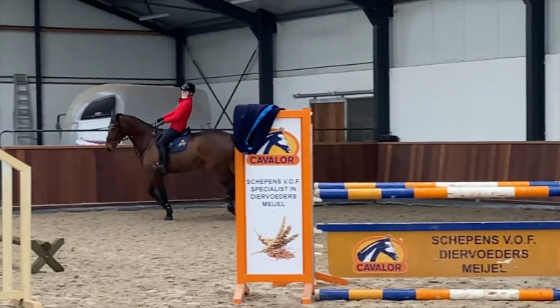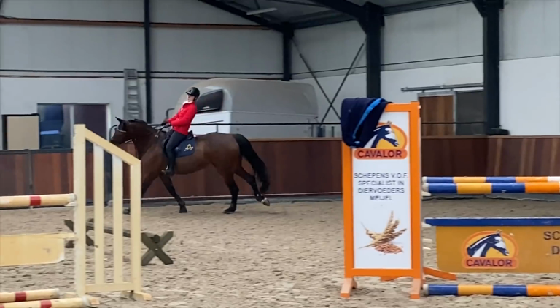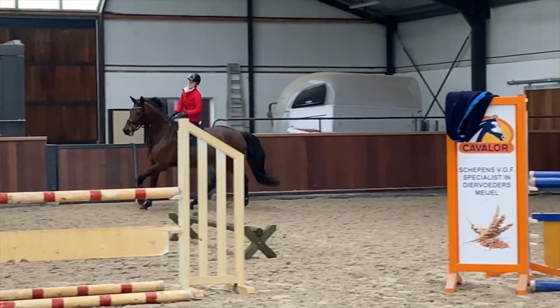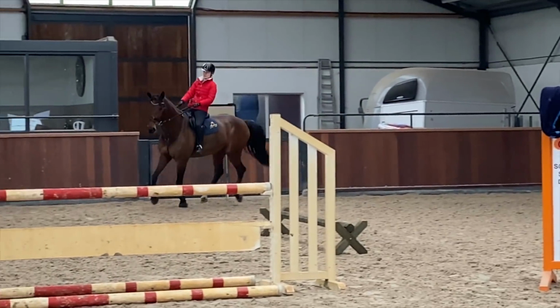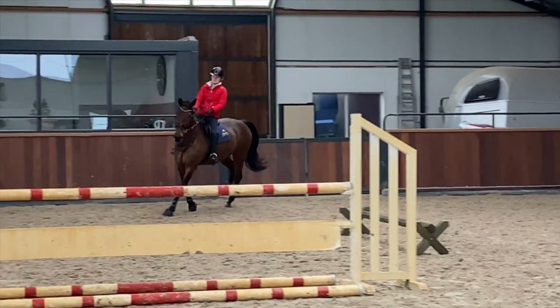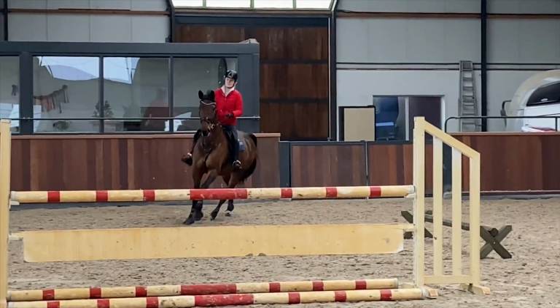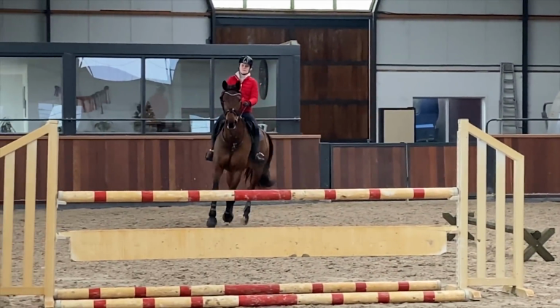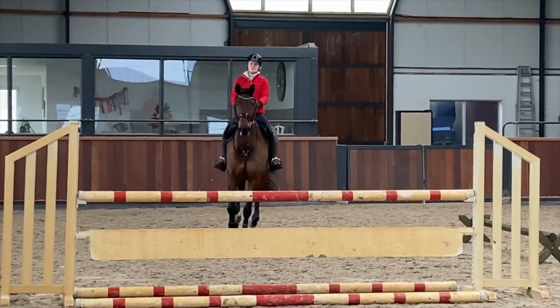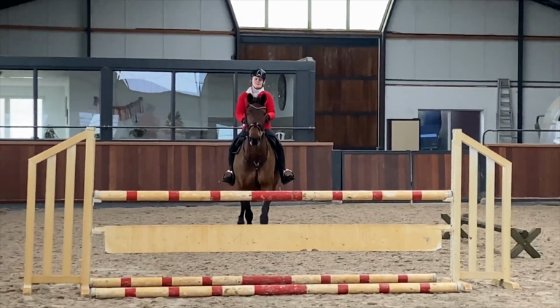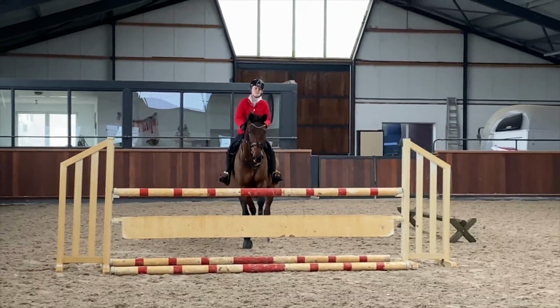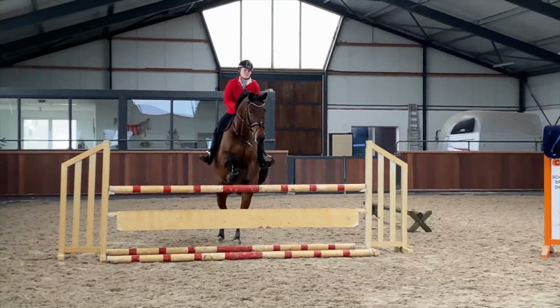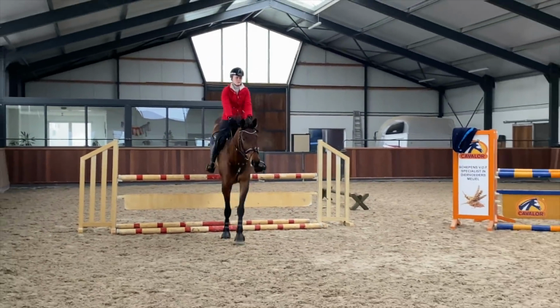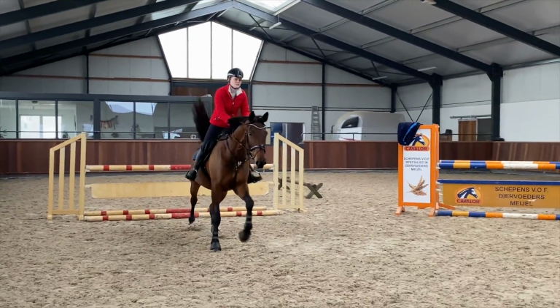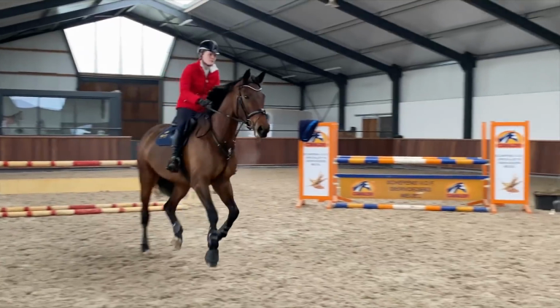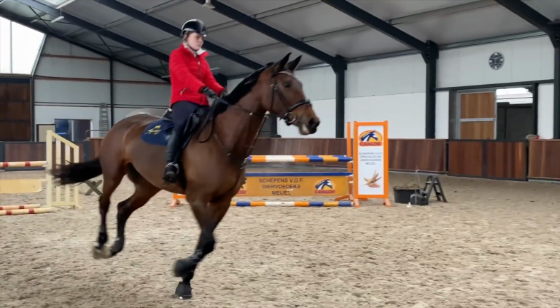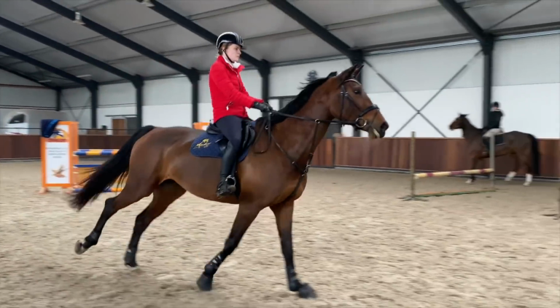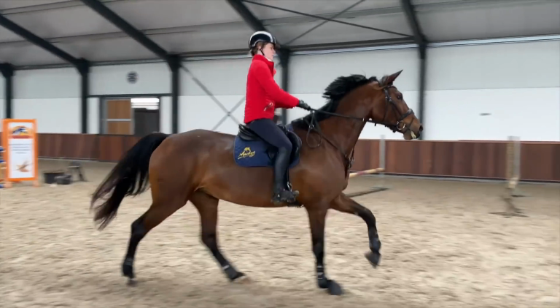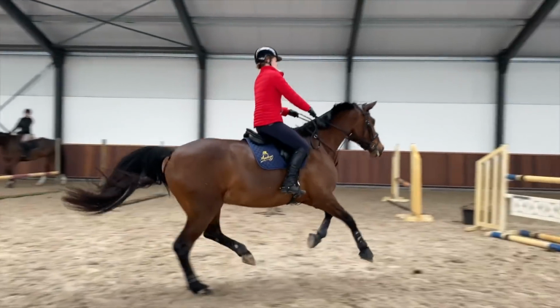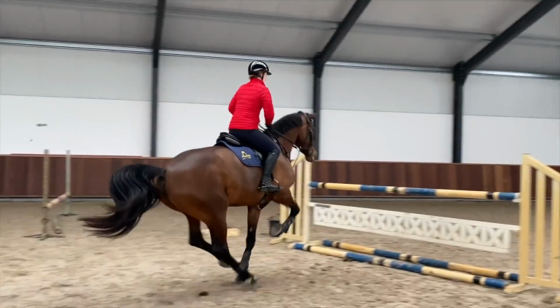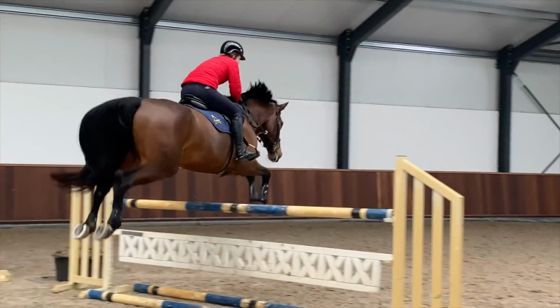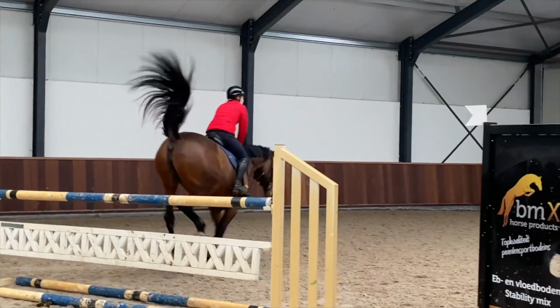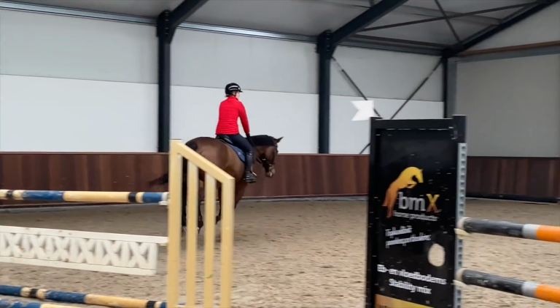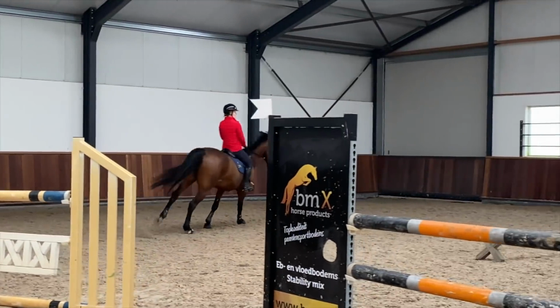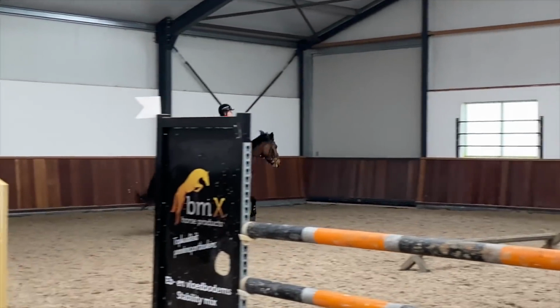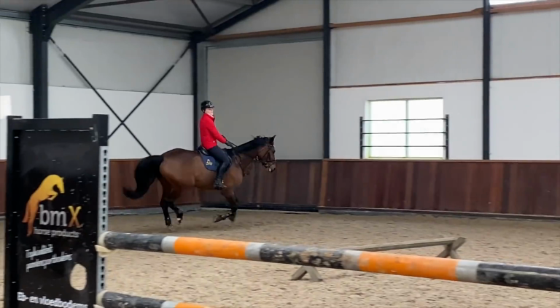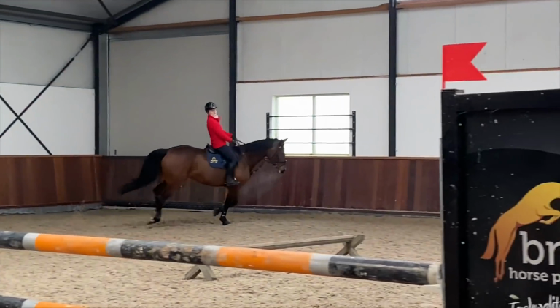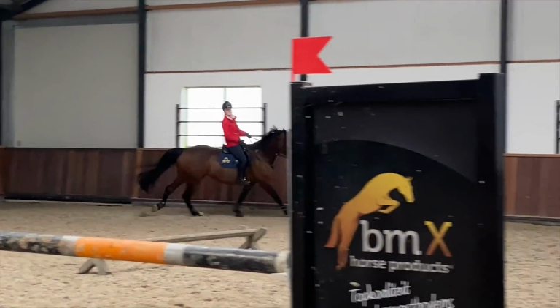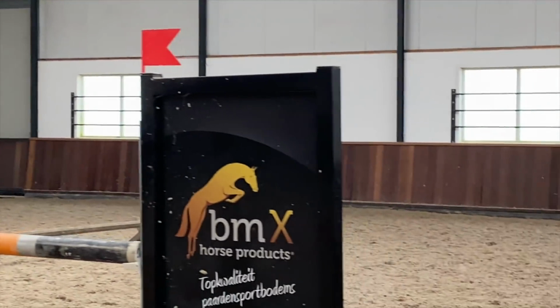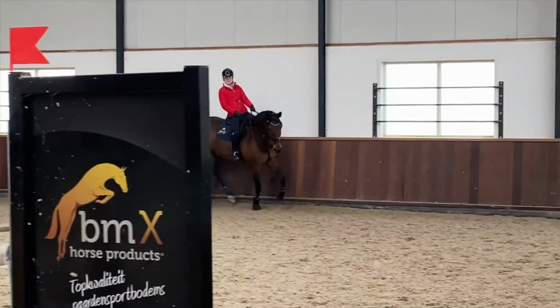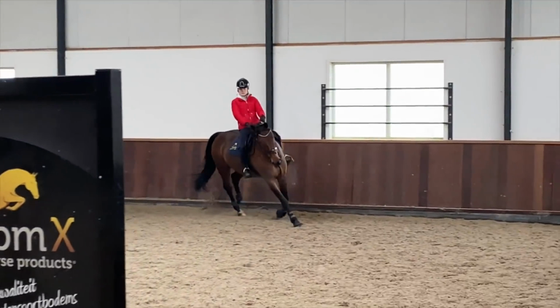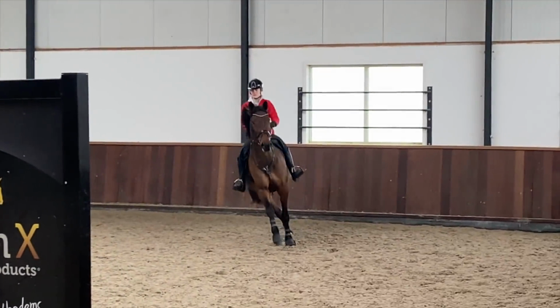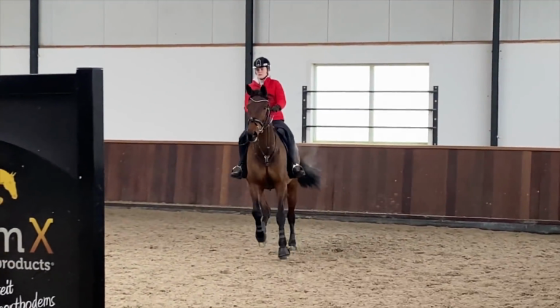You can definitely see from this angle how much better my turn was that time and how much freer she was through the shoulders — and then the distance just came. Now on the broken lines we're riding a little bit more forward, now that the fences are up slightly, and doing five strides instead of six.